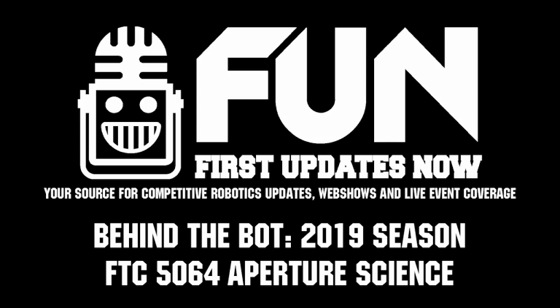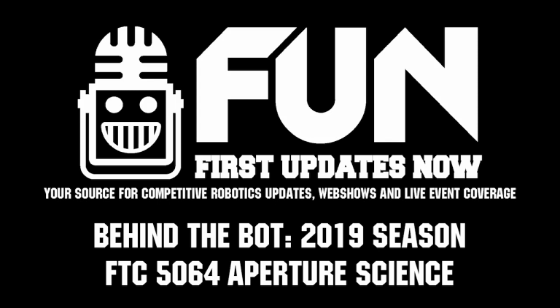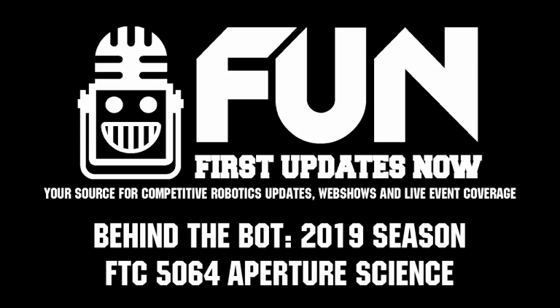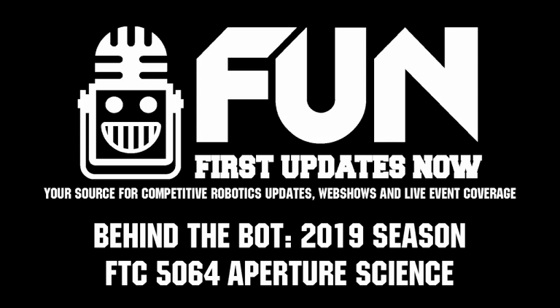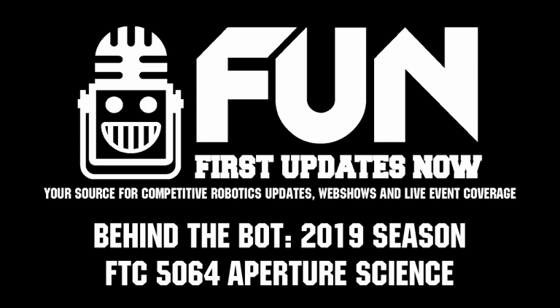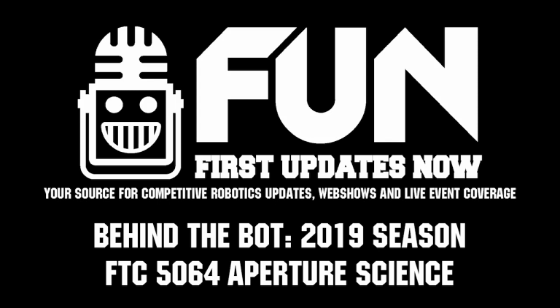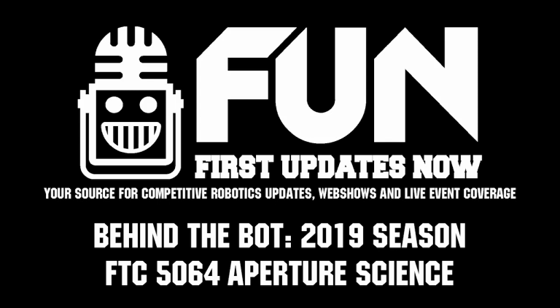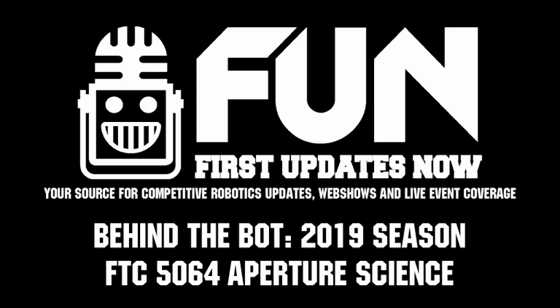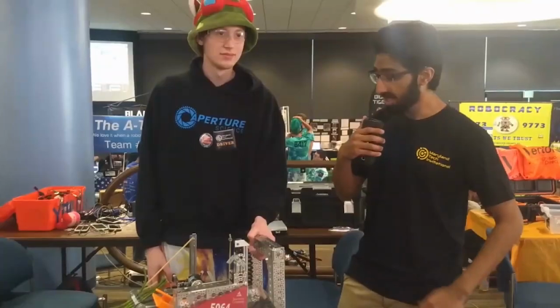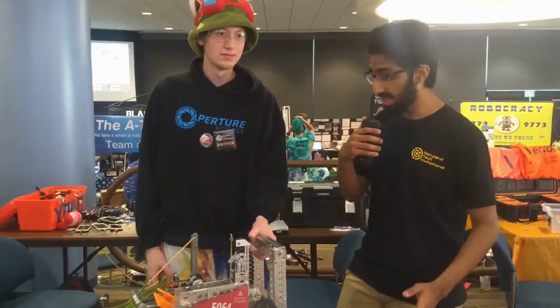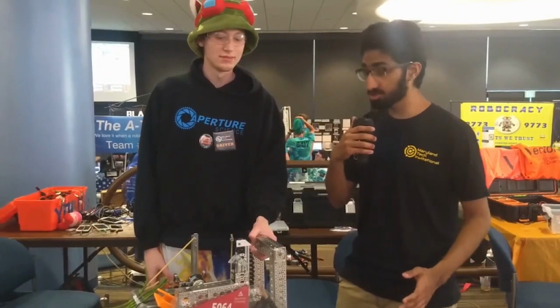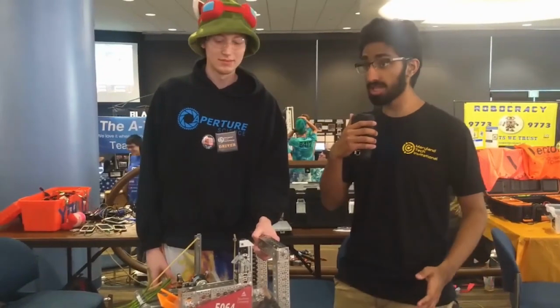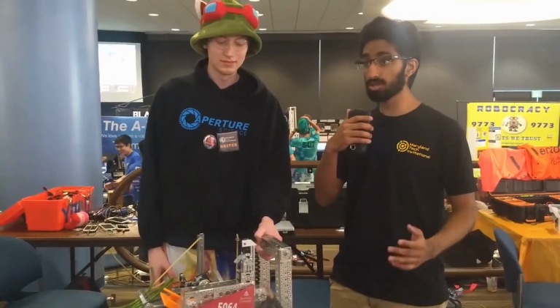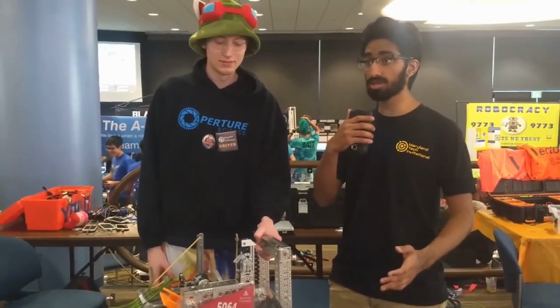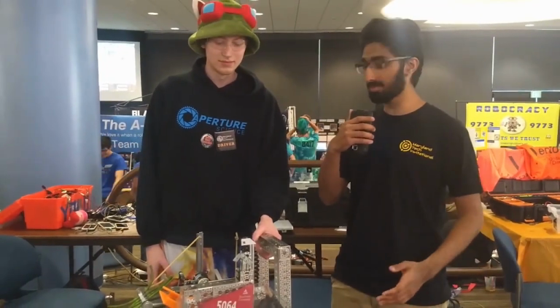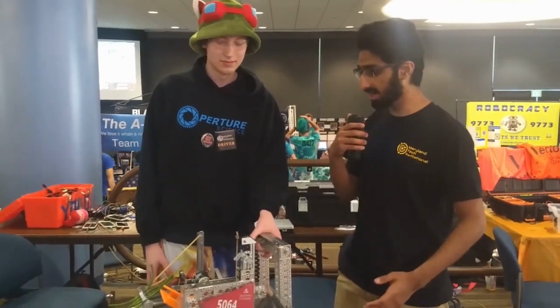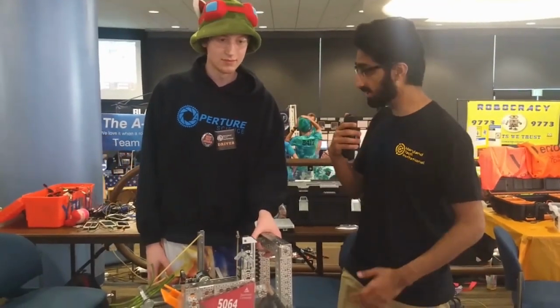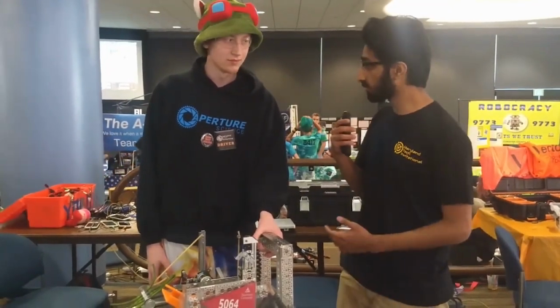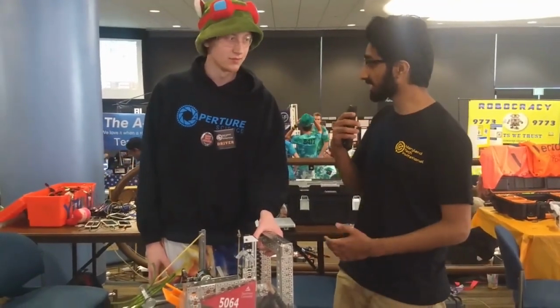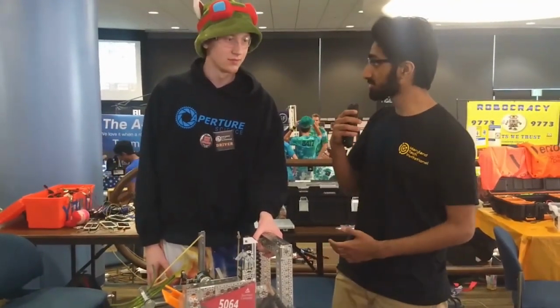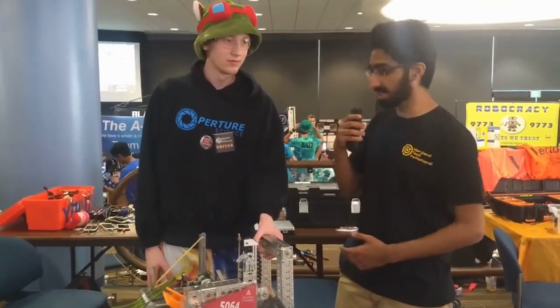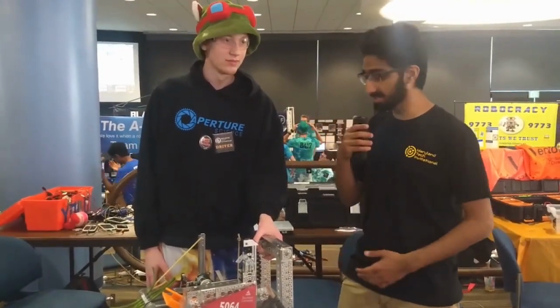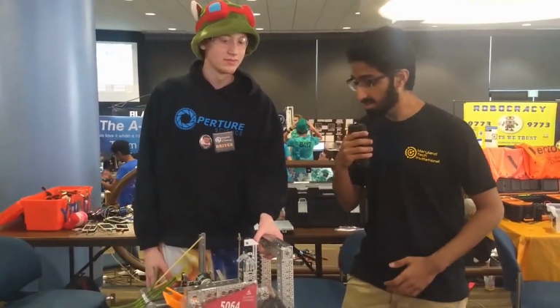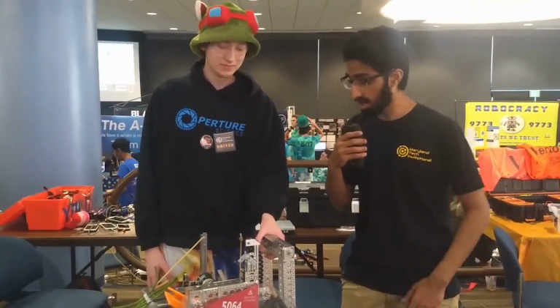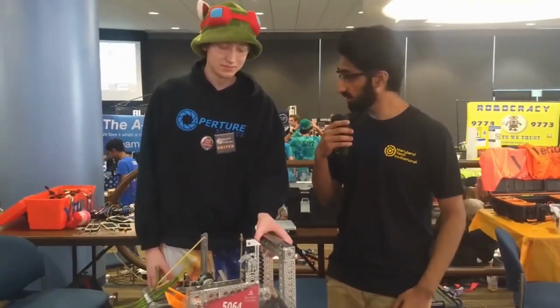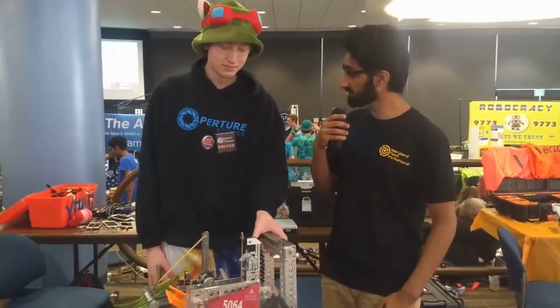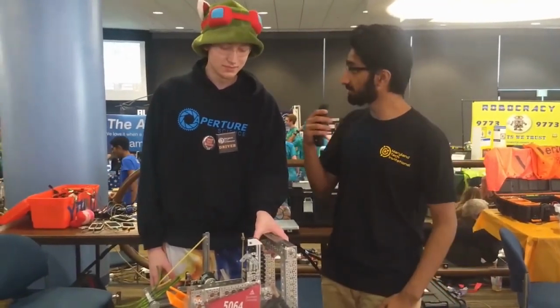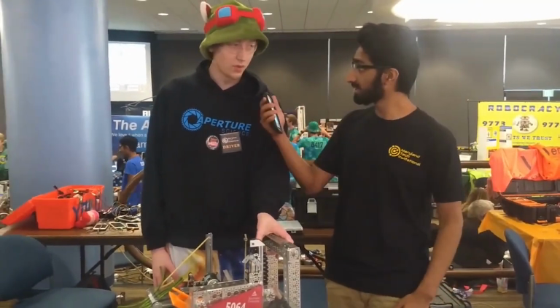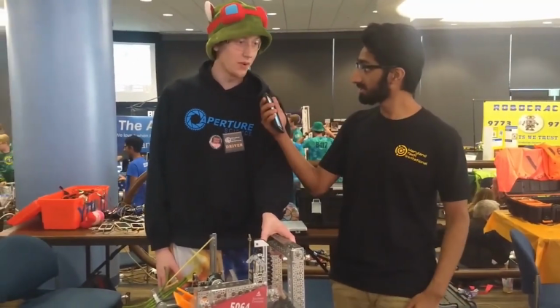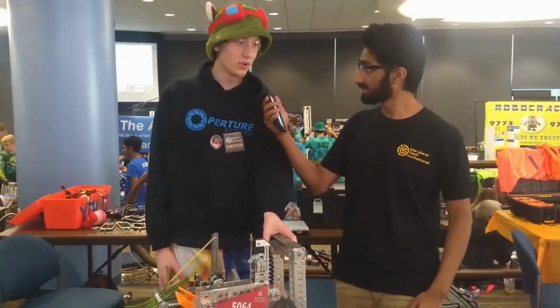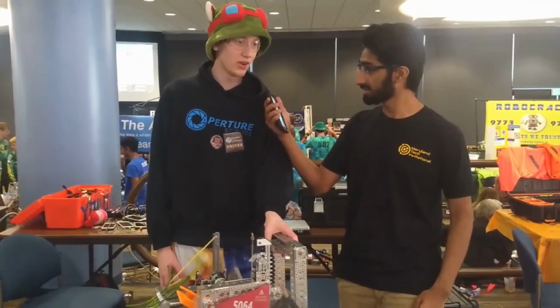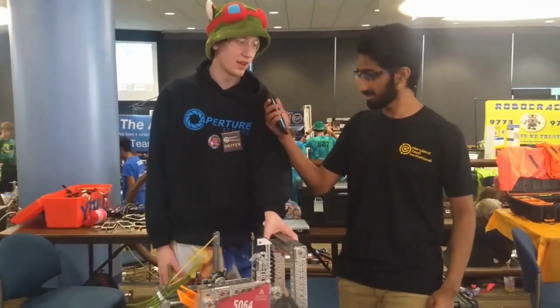Asher here from First Updates Now, FTC Live, and today we are here at MTI with Aperture Science. Where are you guys from? We're from North Carolina.